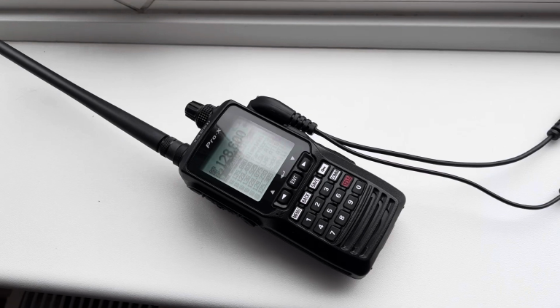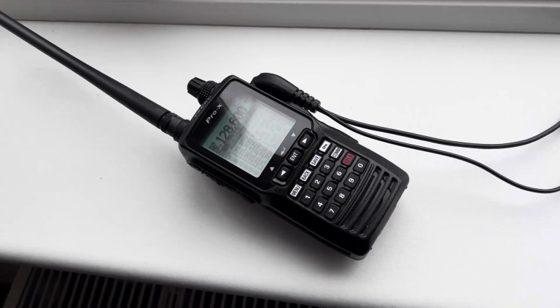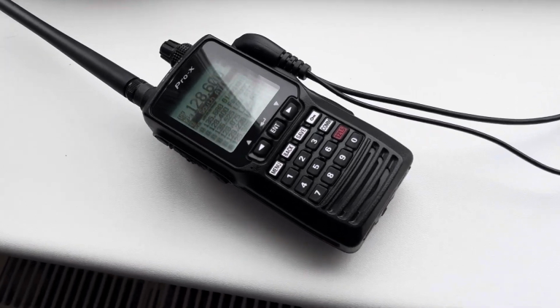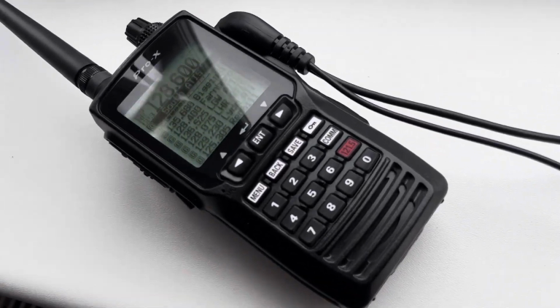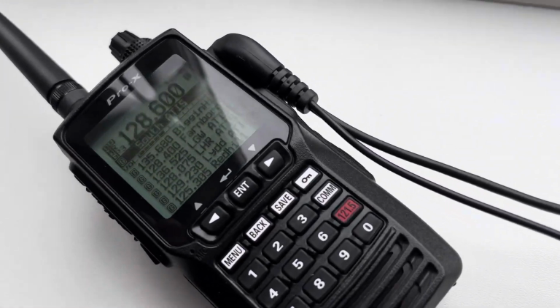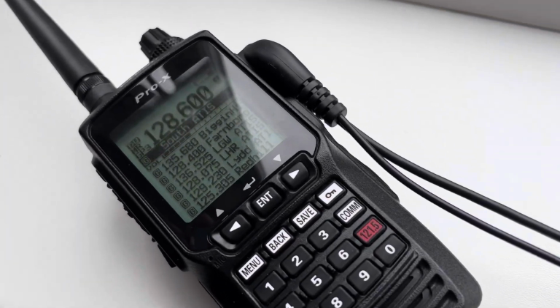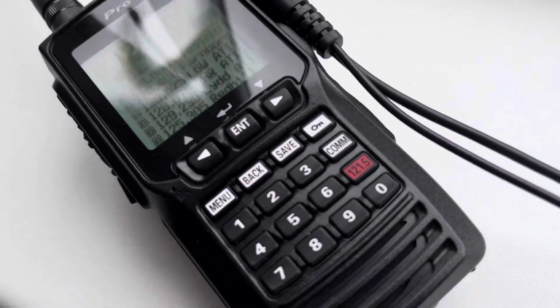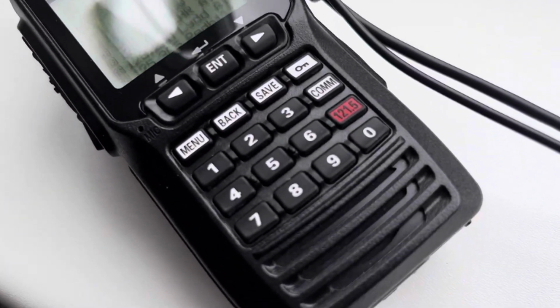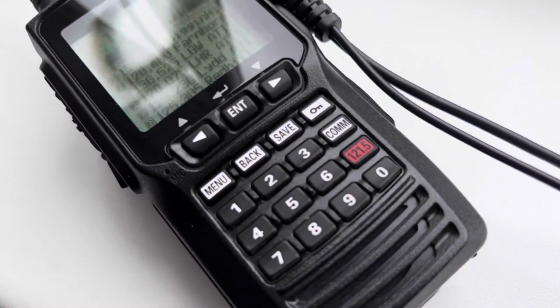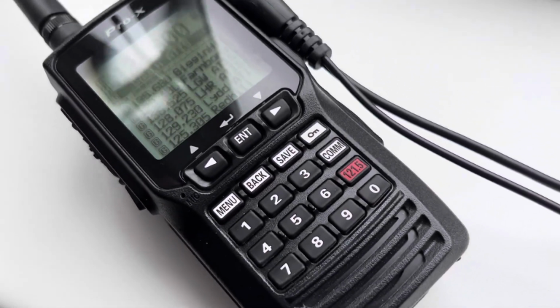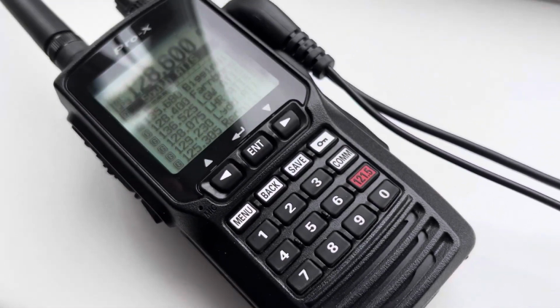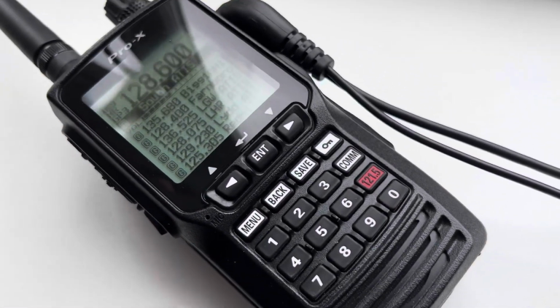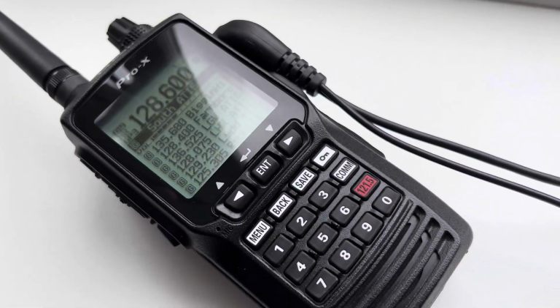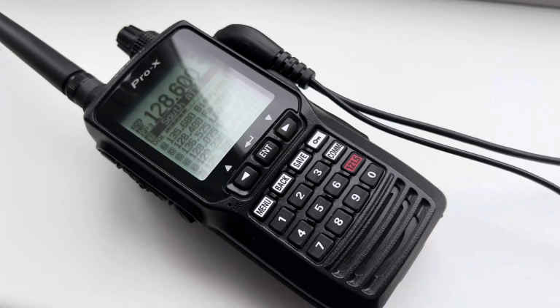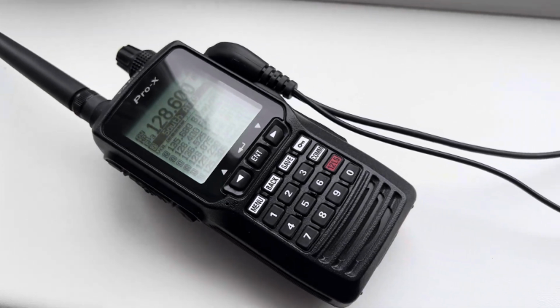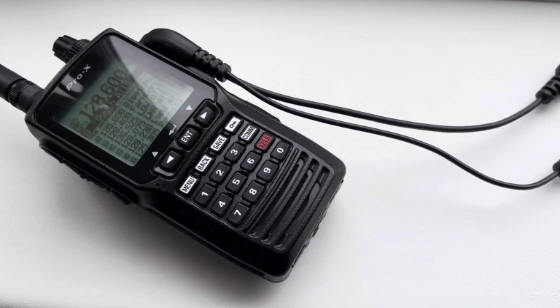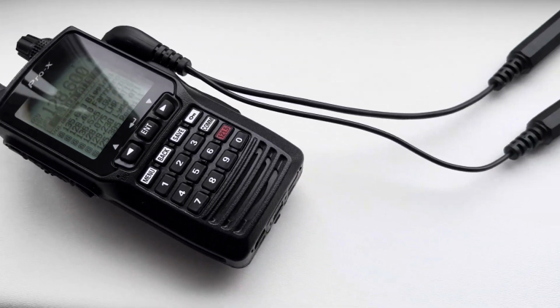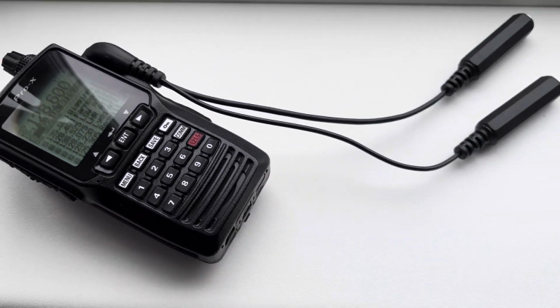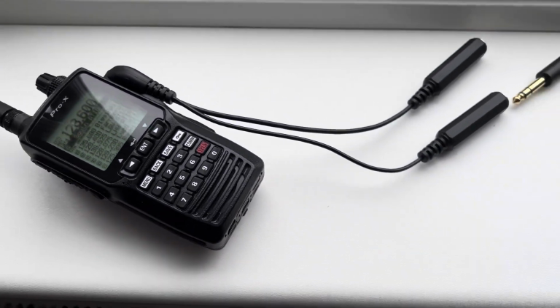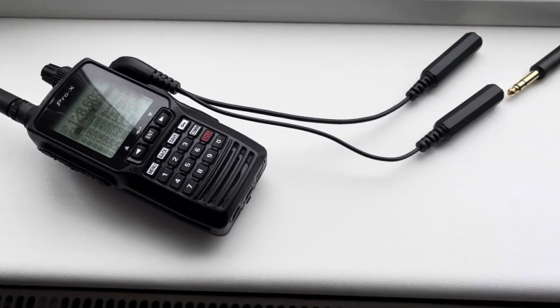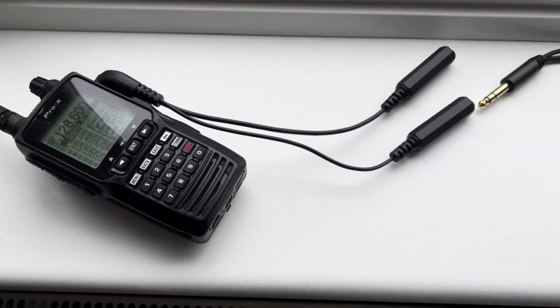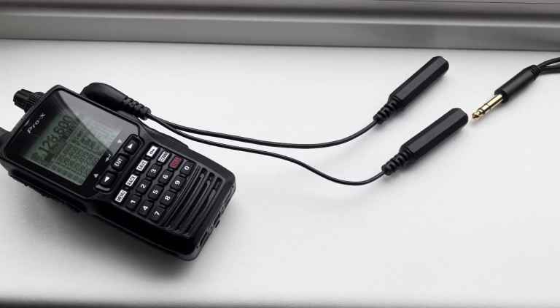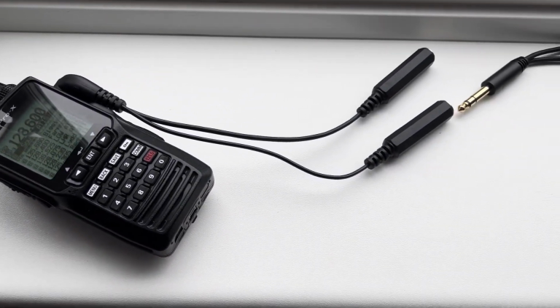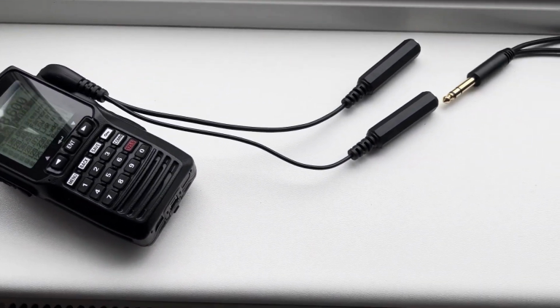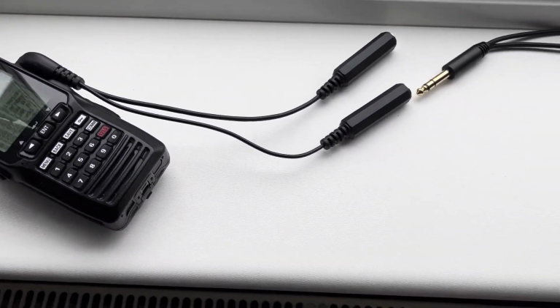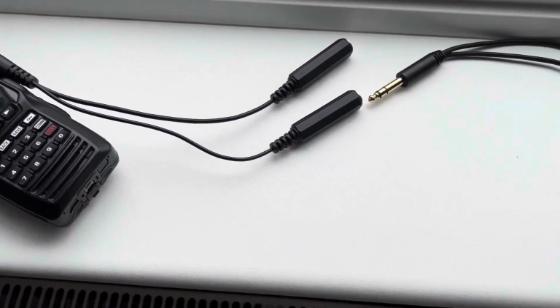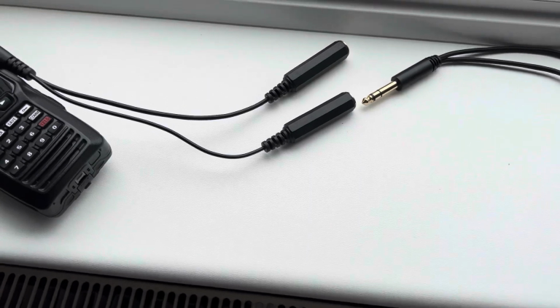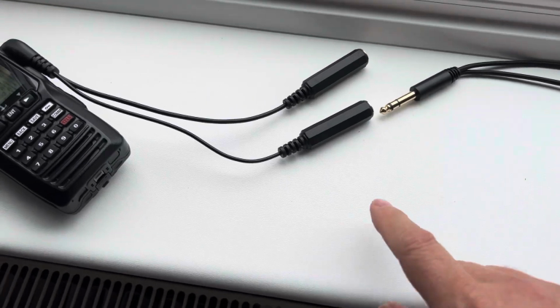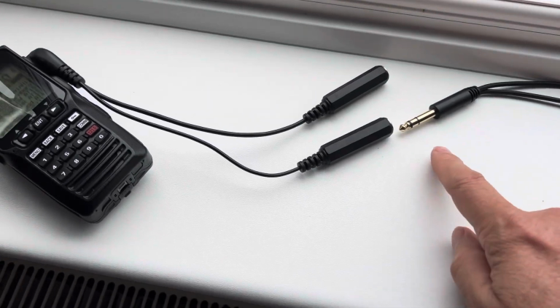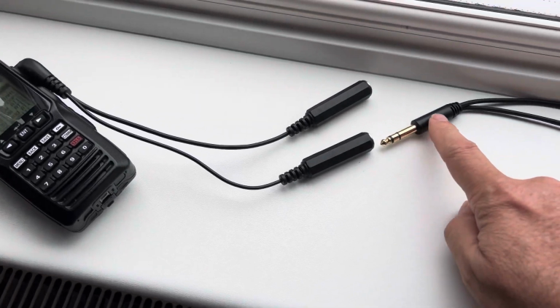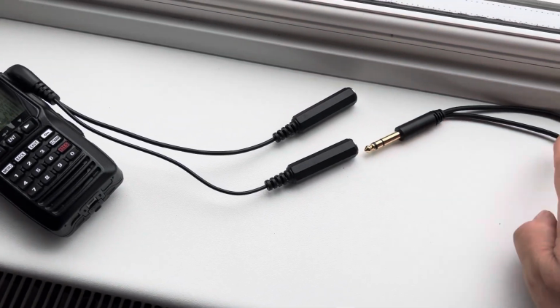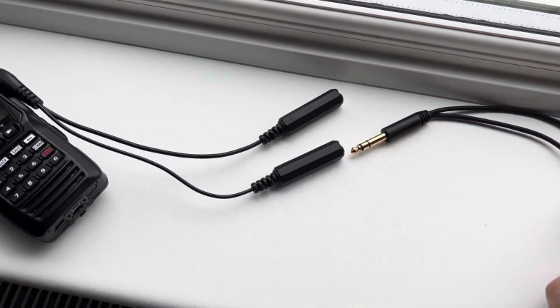I'm just using my little handheld radio here. You can see I've set it to Southend ATS. What I'm doing is connecting it up in a test lab before I go fly, and I bought this little wire splitter.